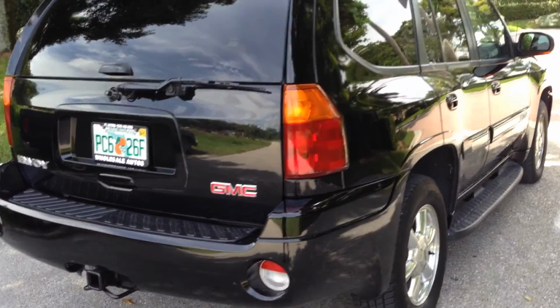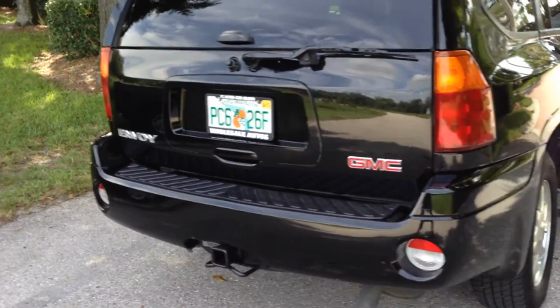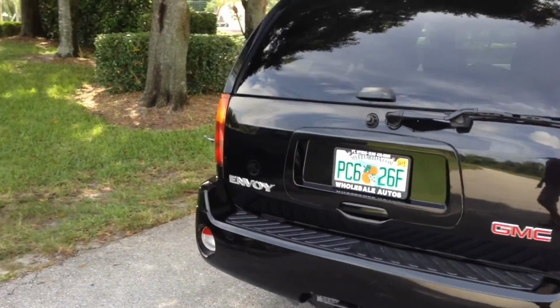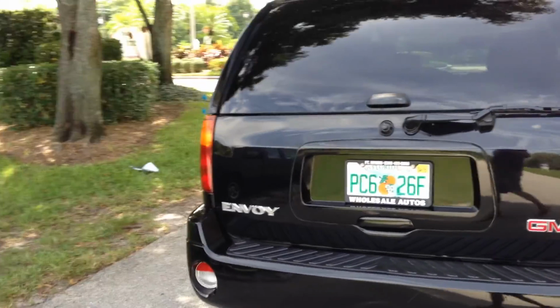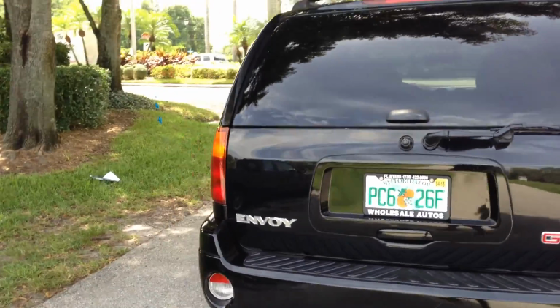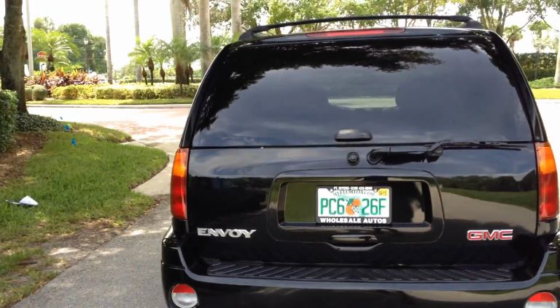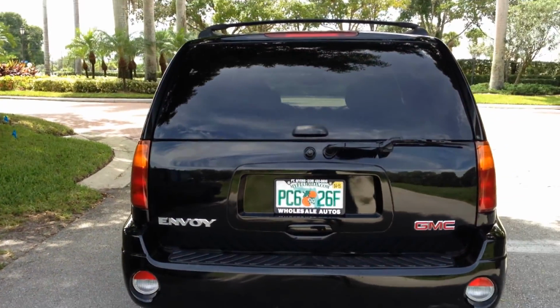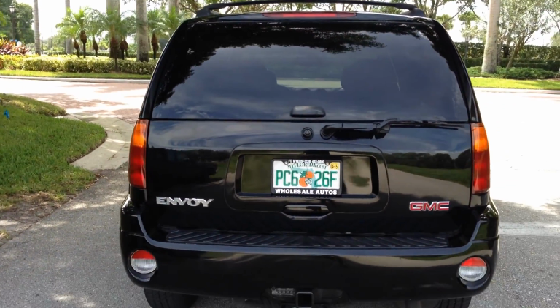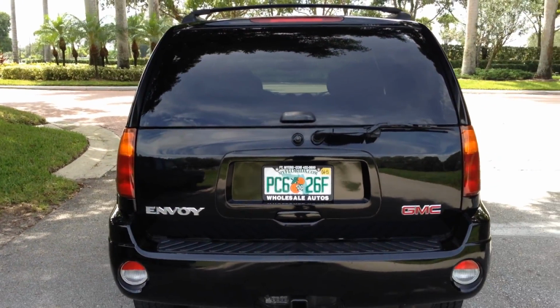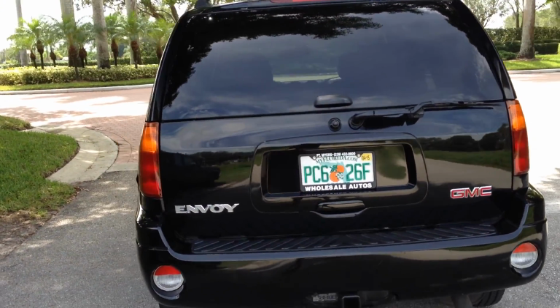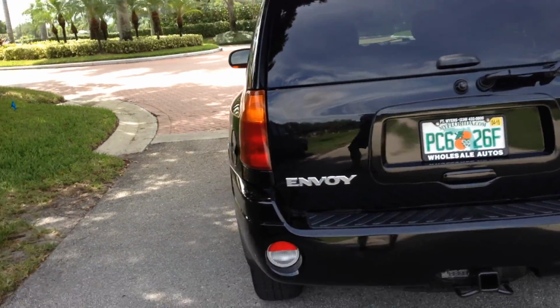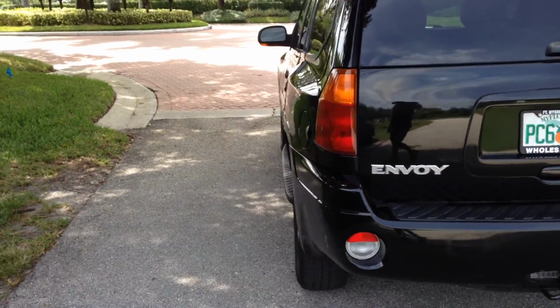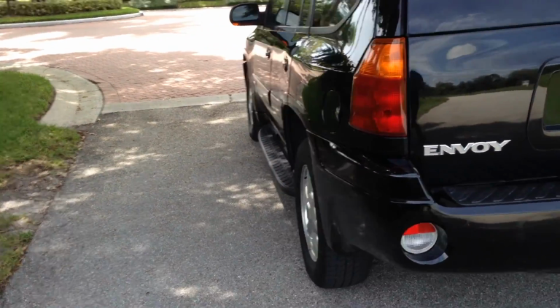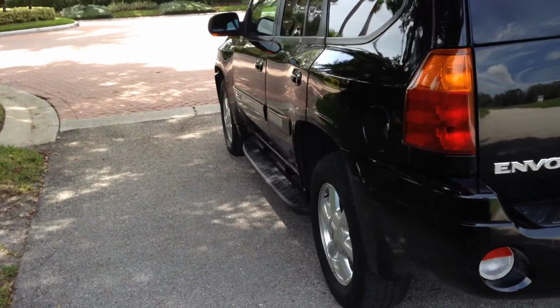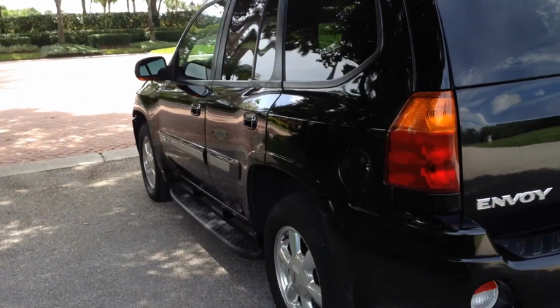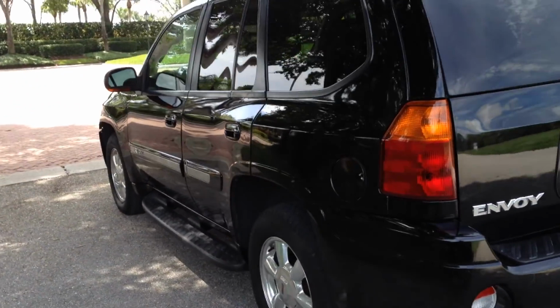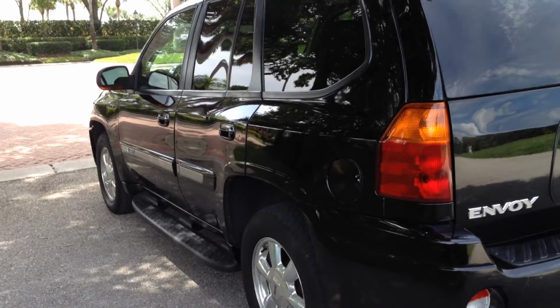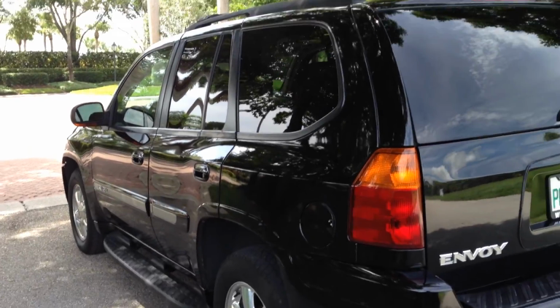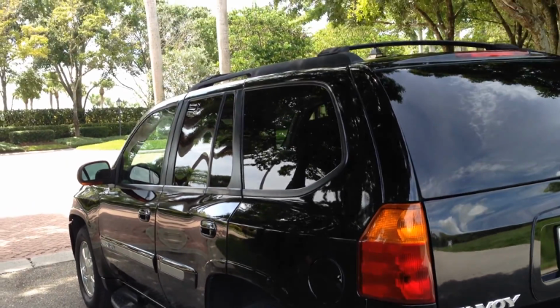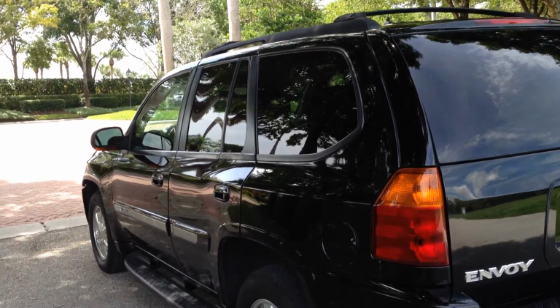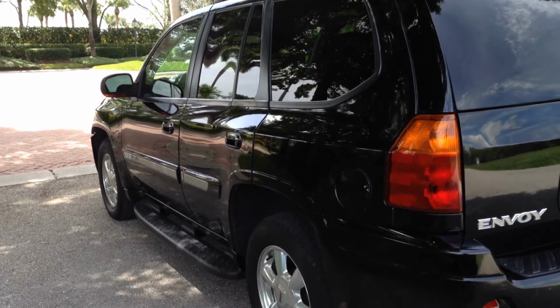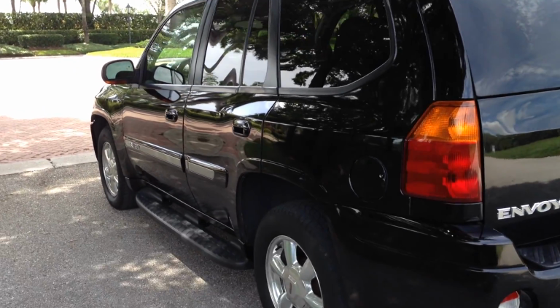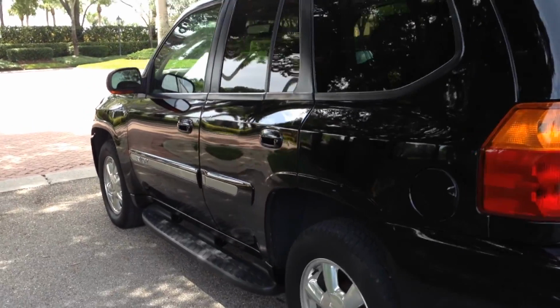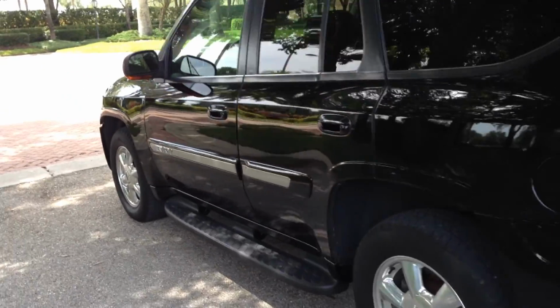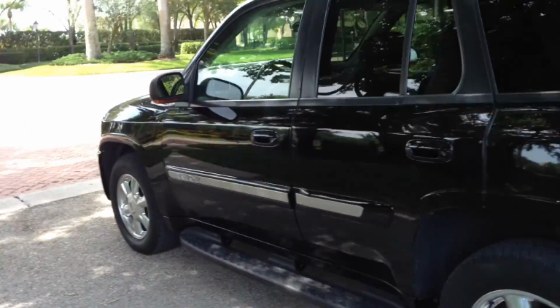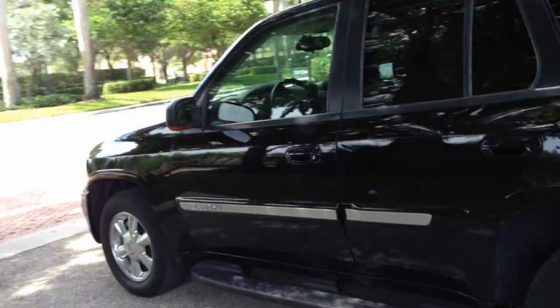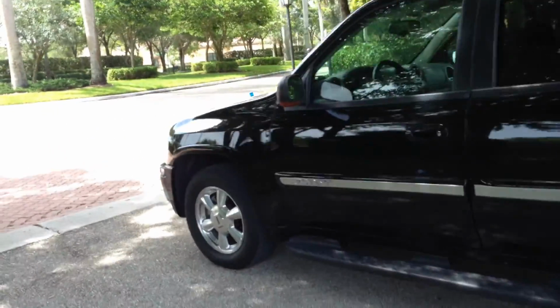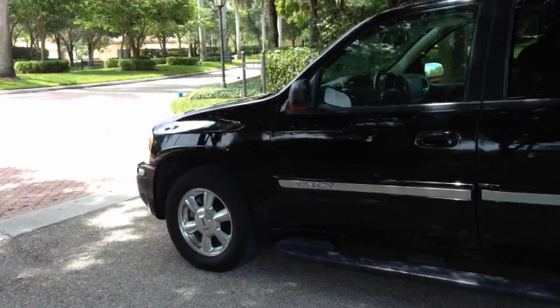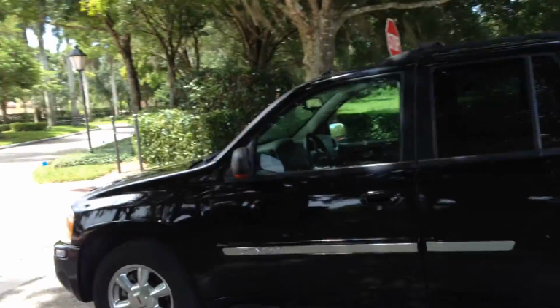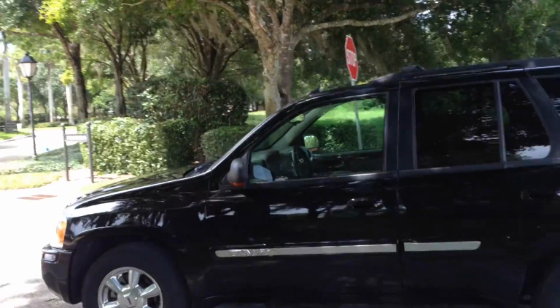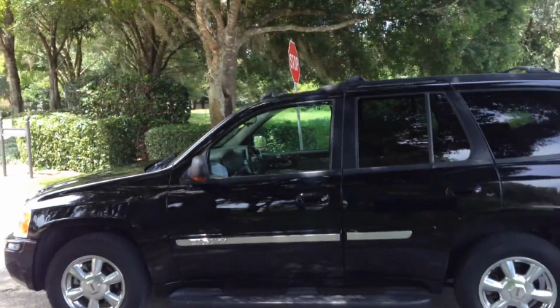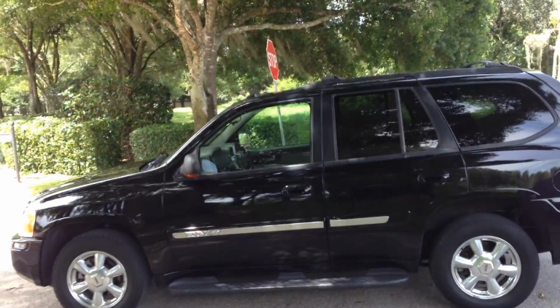It's got good rubber all the way around, heavy-duty hitch, running boards, roof rack. It's a good-looking truck. Runs and drives like new. Ice-cold air. Automatic. Four-wheel drive.